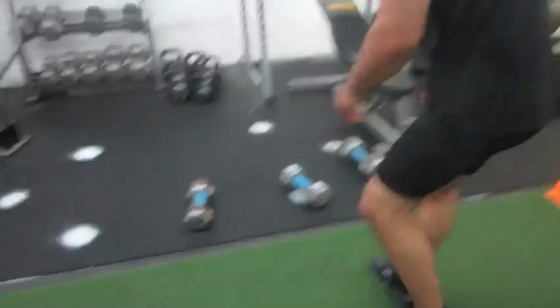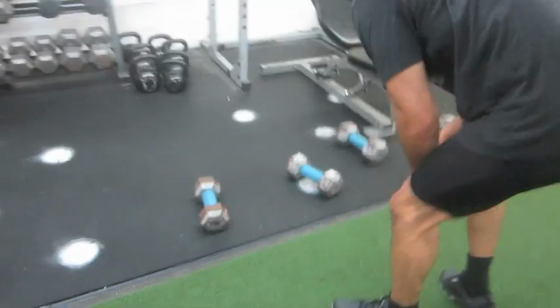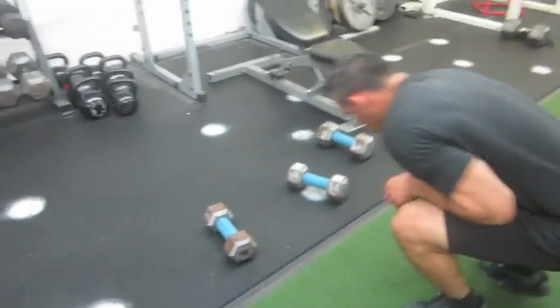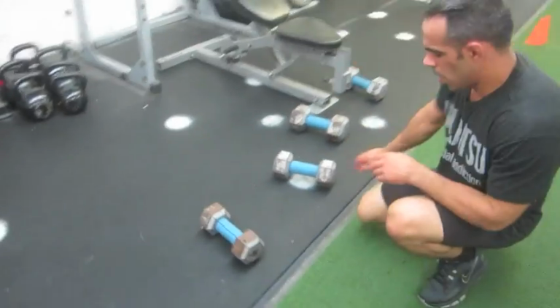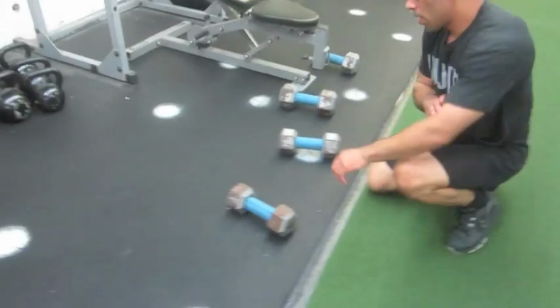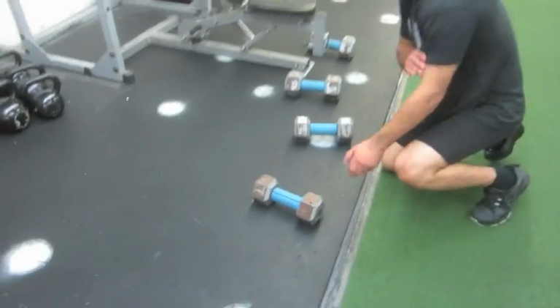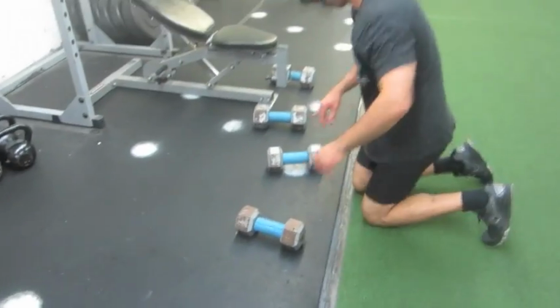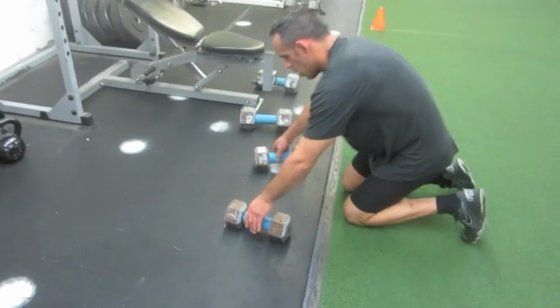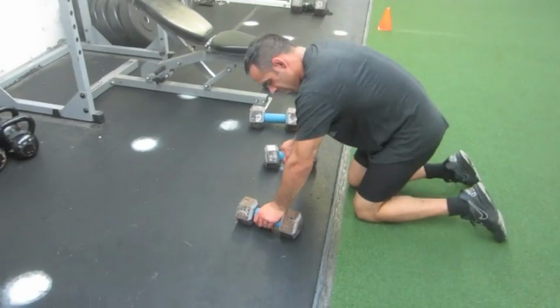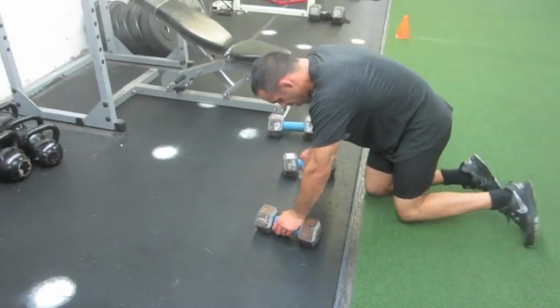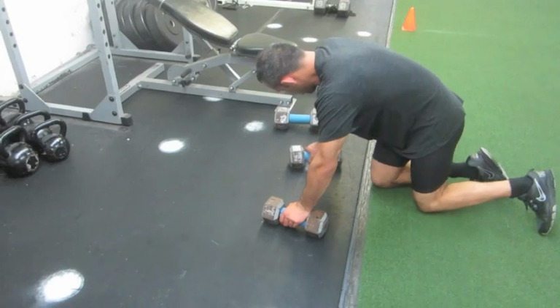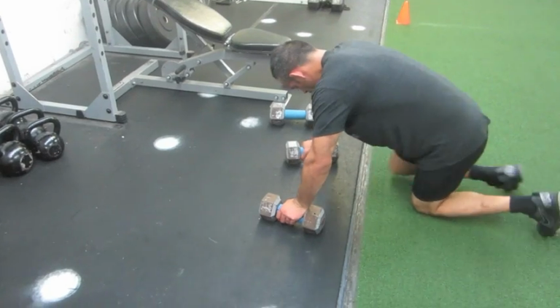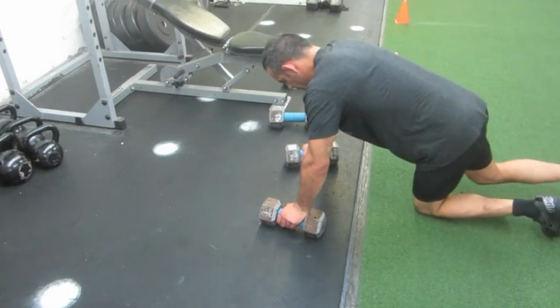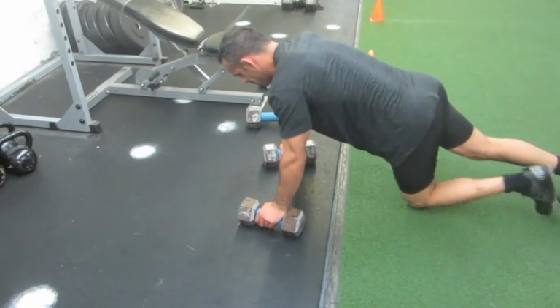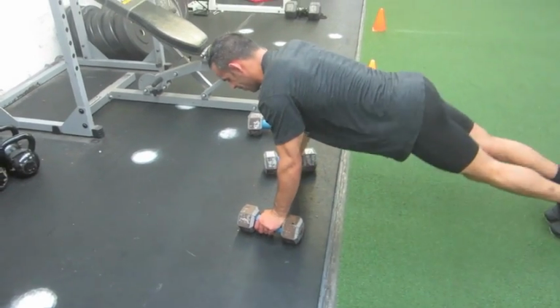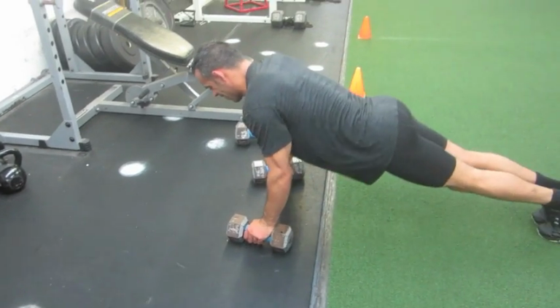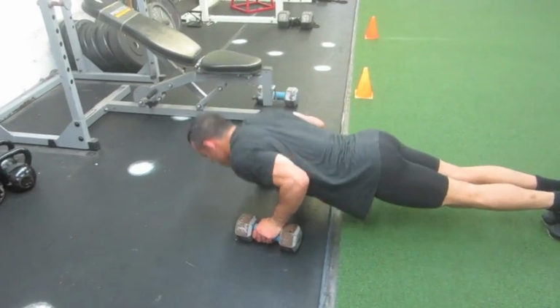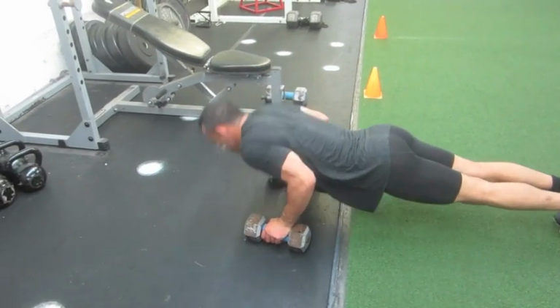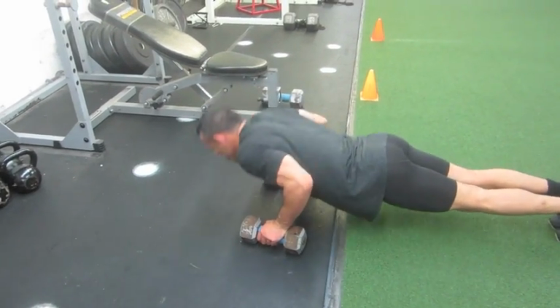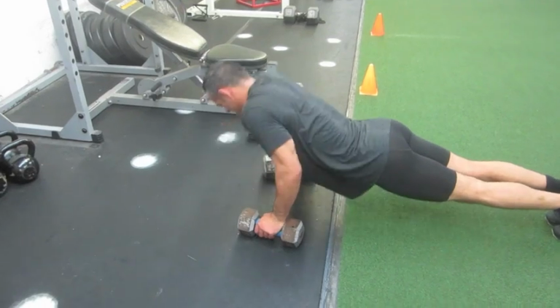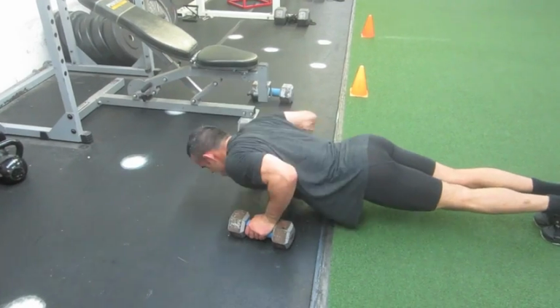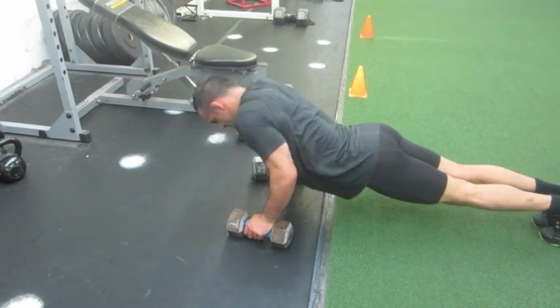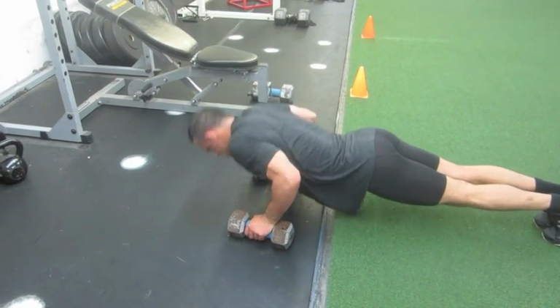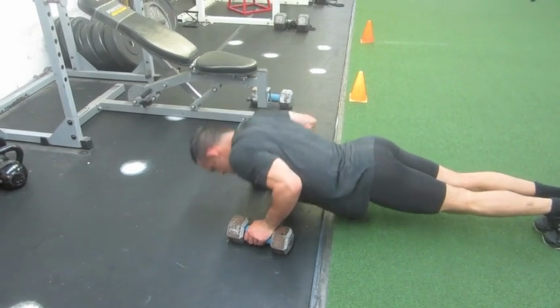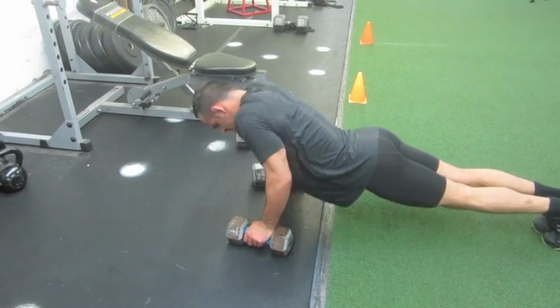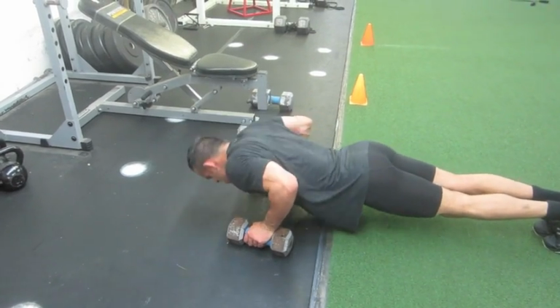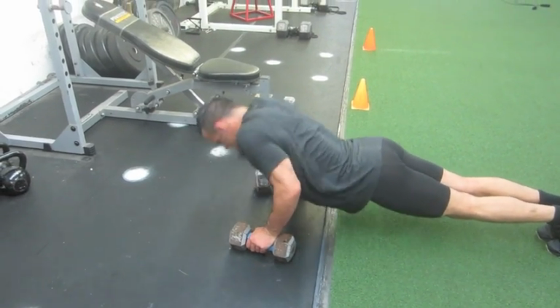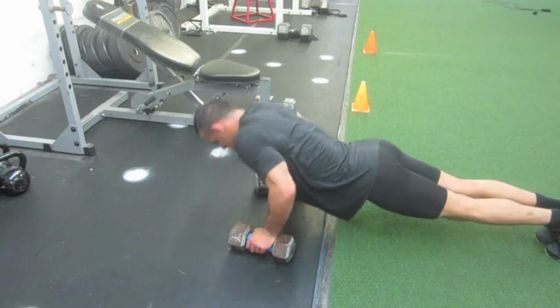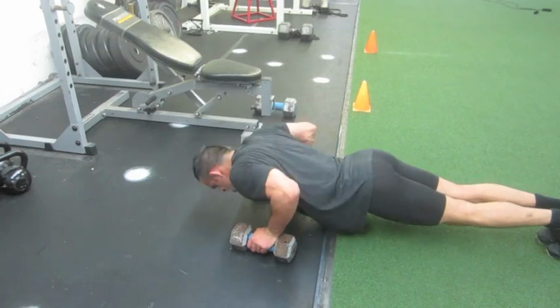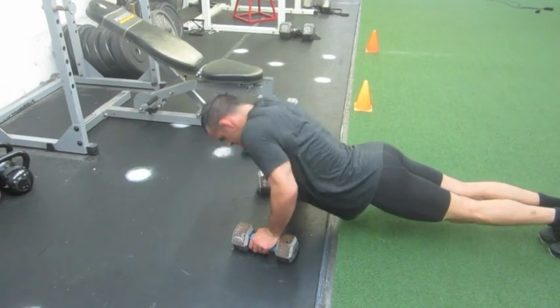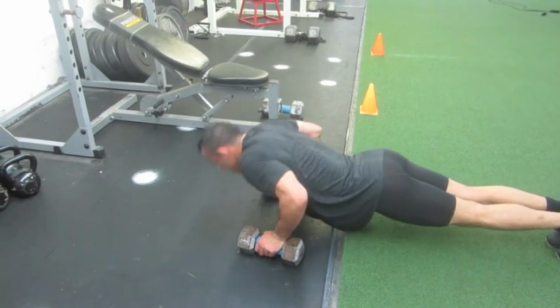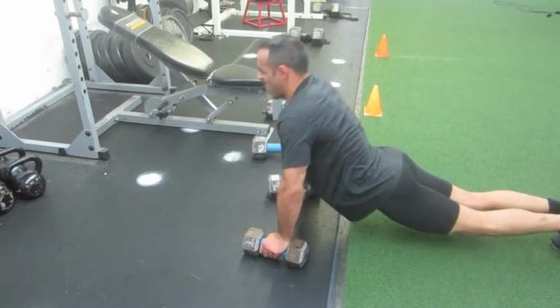We're doing push-ups with the fat grips. Not only are we hitting the chest and triceps, but also the forearms. Let's rock and roll brother — let's hit 25. 1, 2, 3, 4, 6, 7, 8, 9...